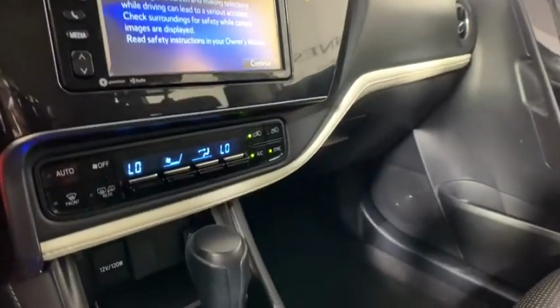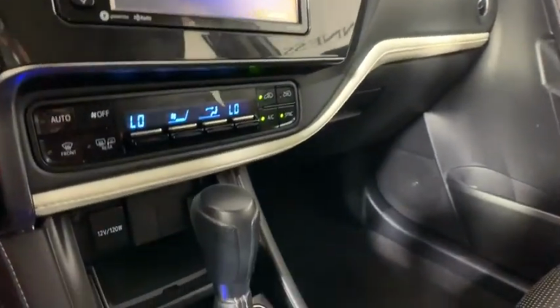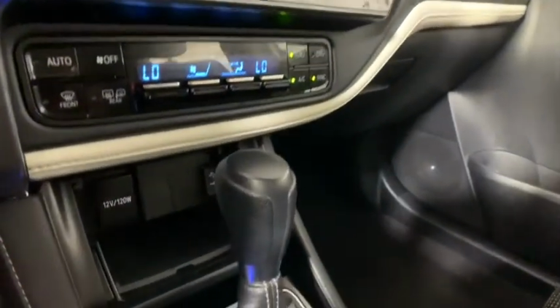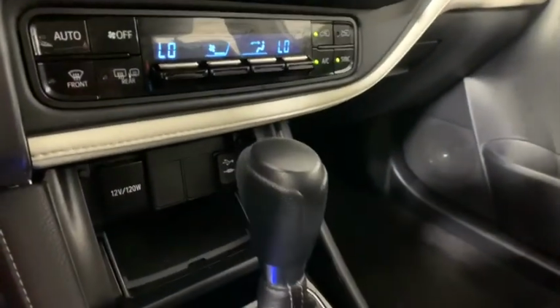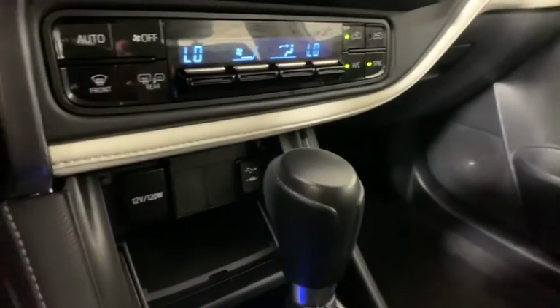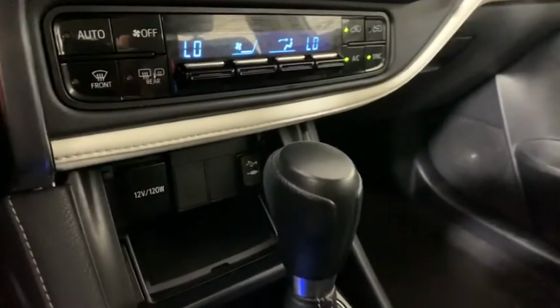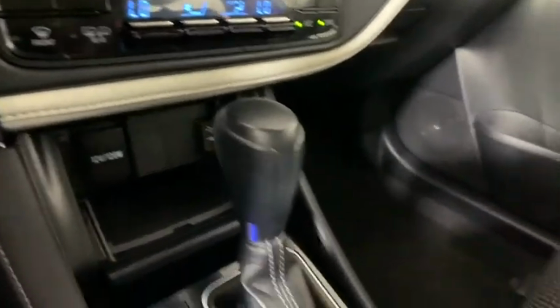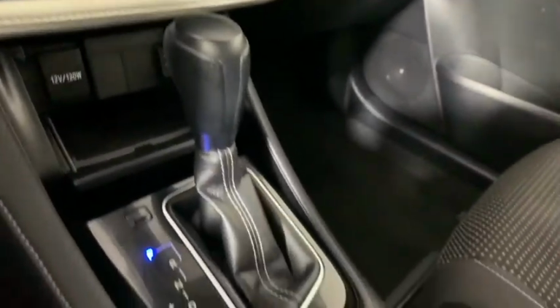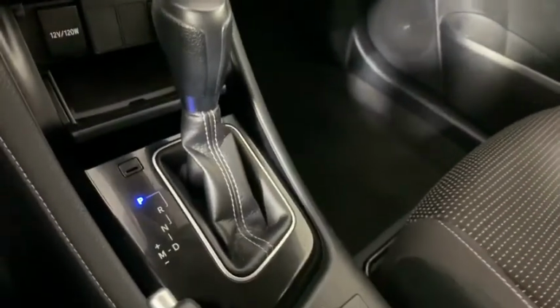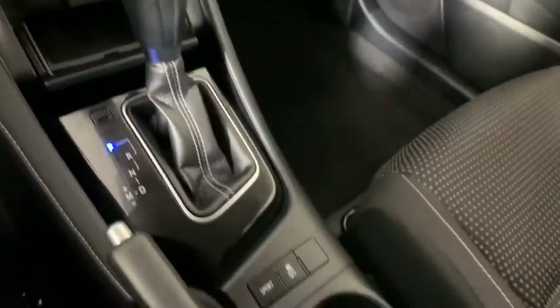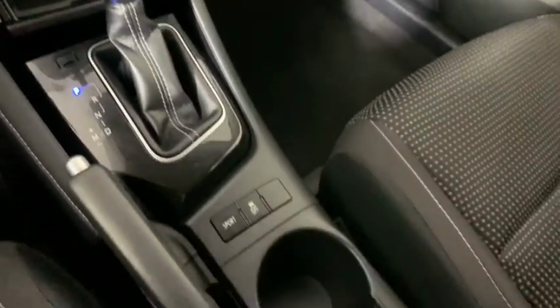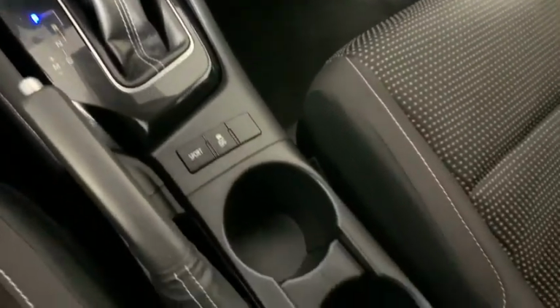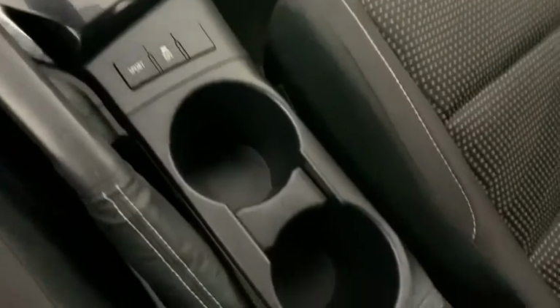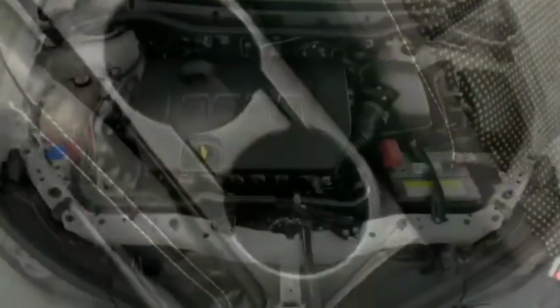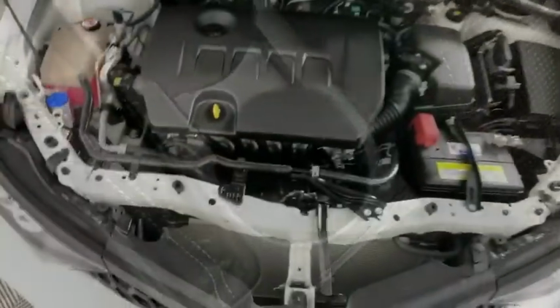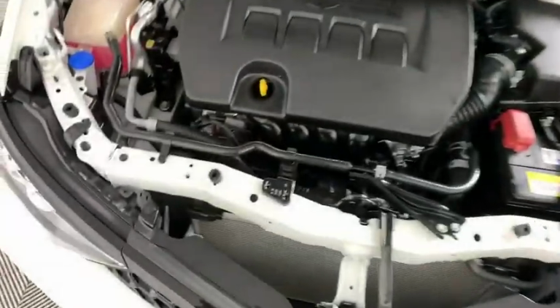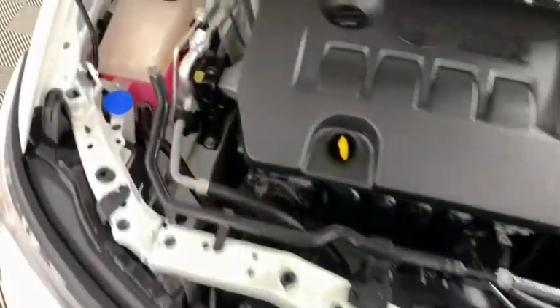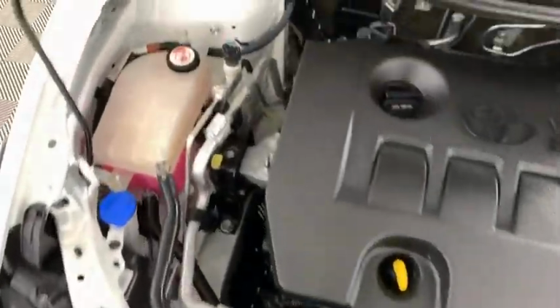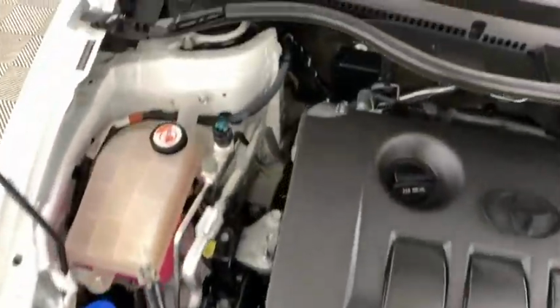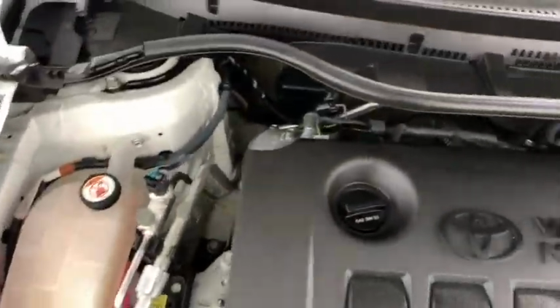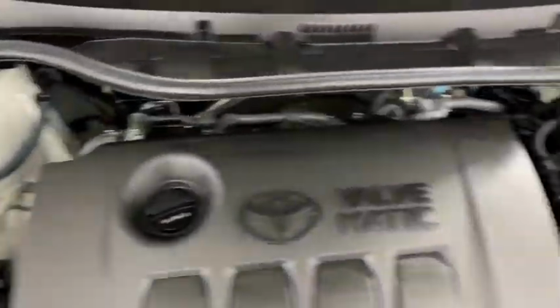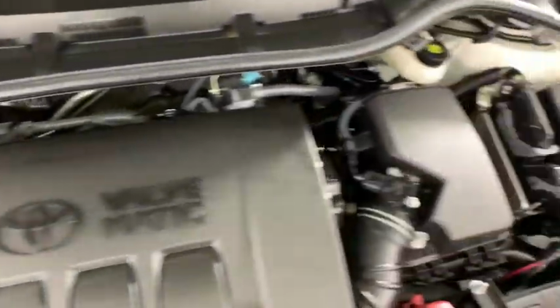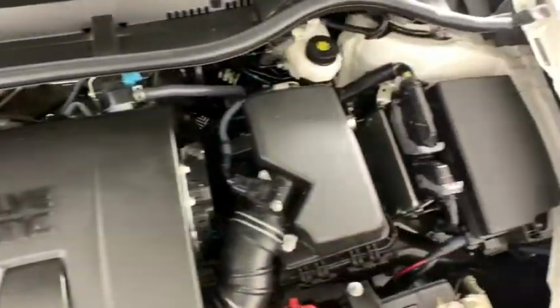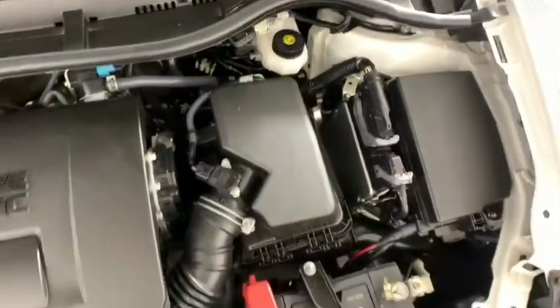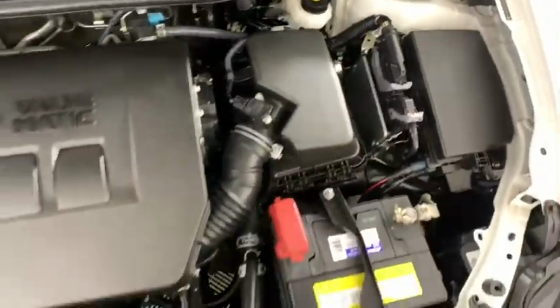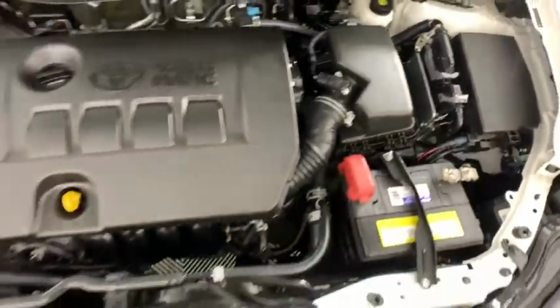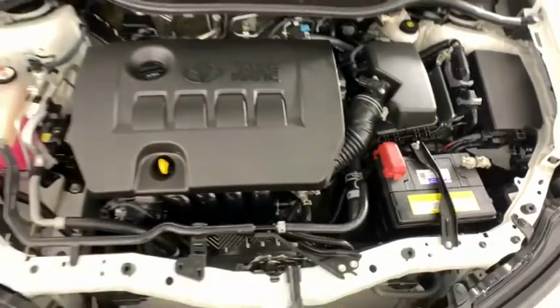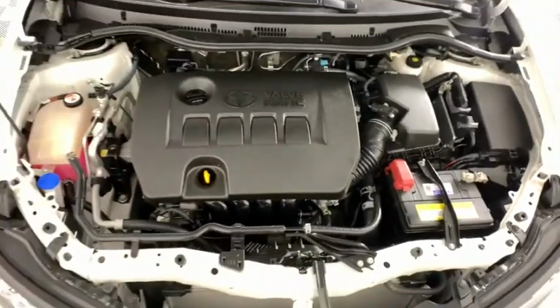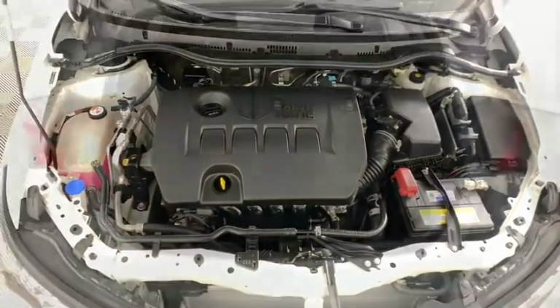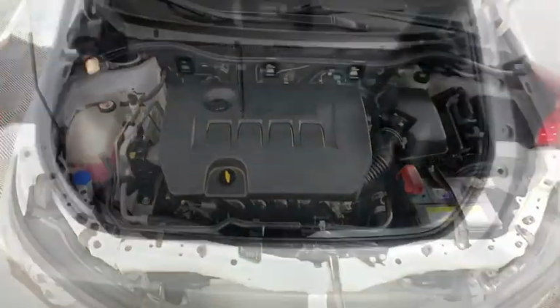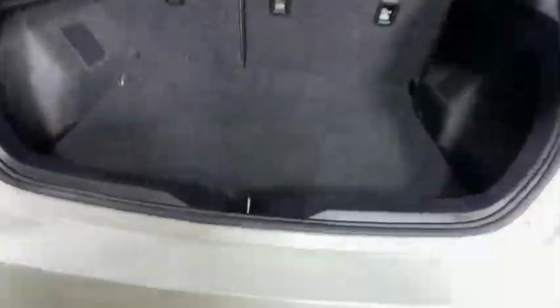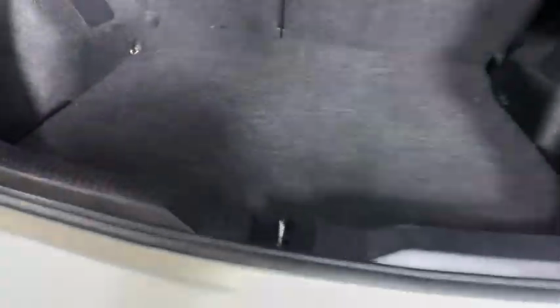Remote keyless entry, brake assist, rear window wiper, driver vanity mirror, front reading lamps, and tilt steering wheel. A vehicle like this doesn't come along every day. Come in and get it before someone else does.